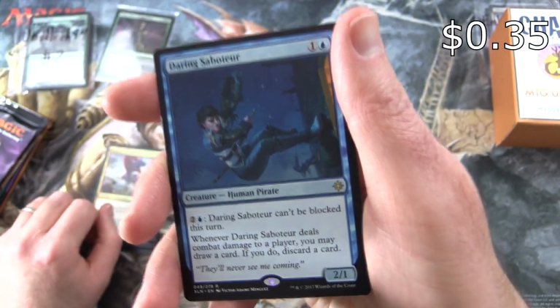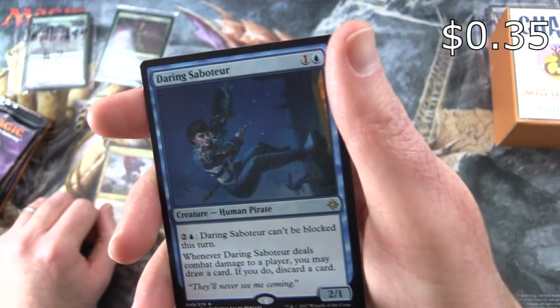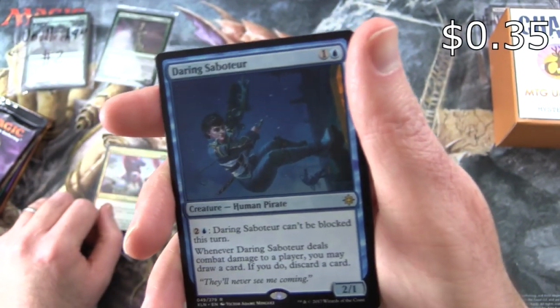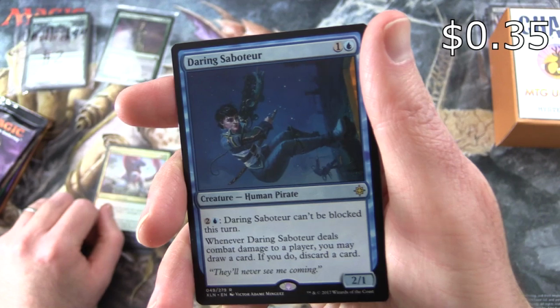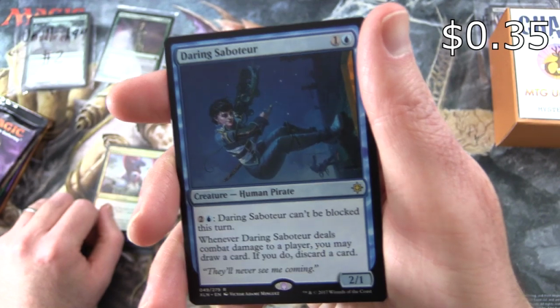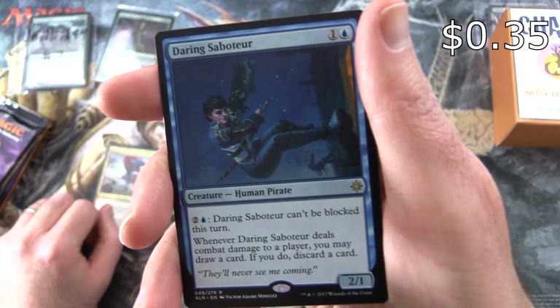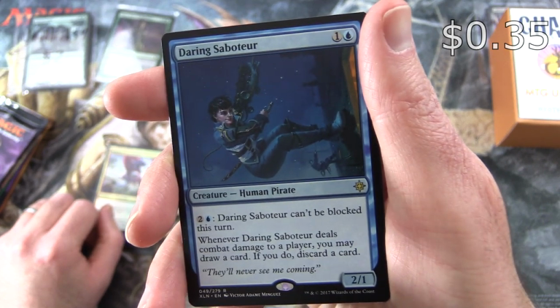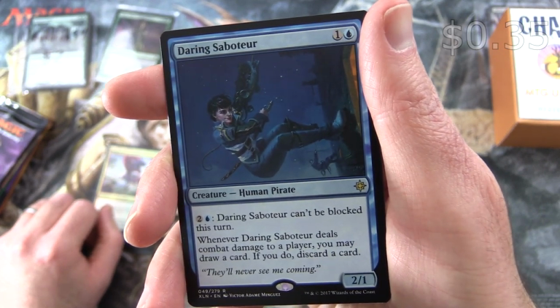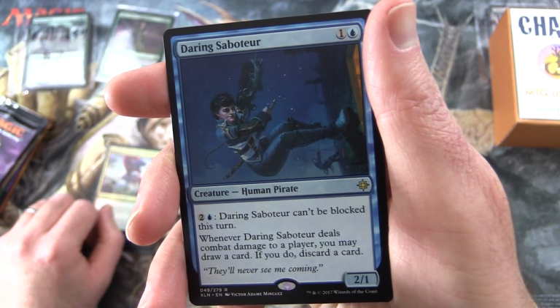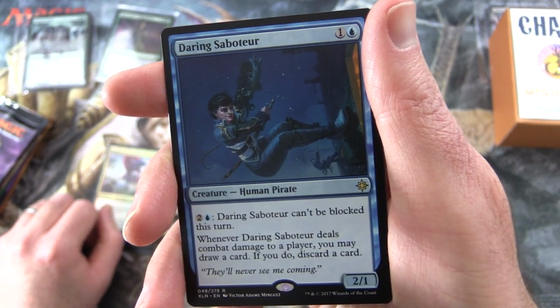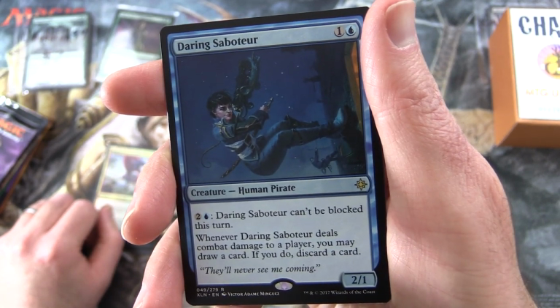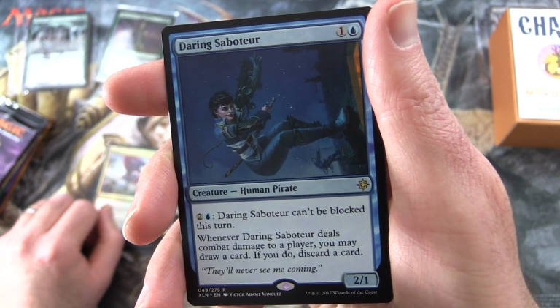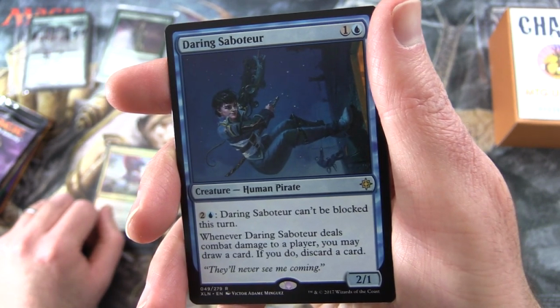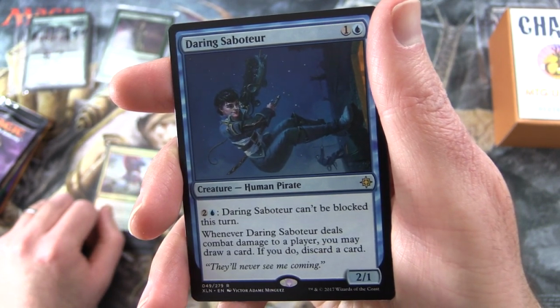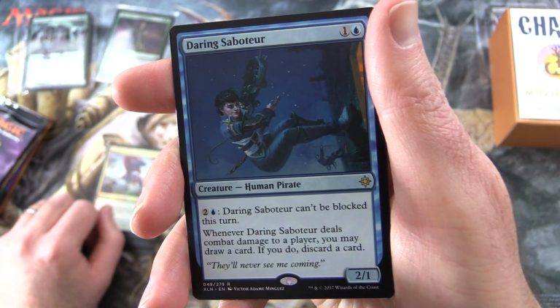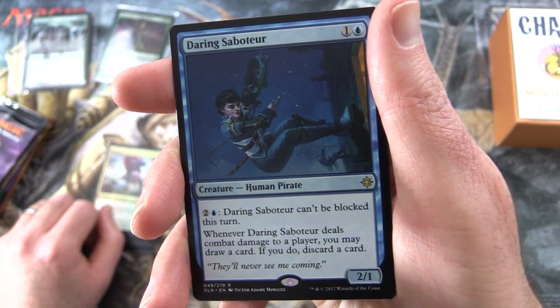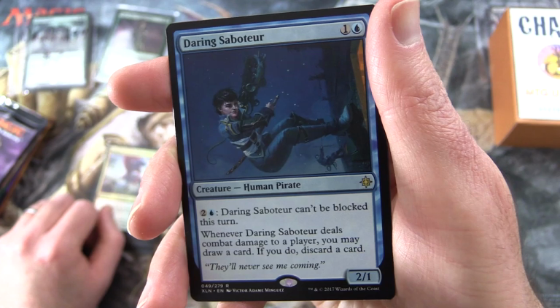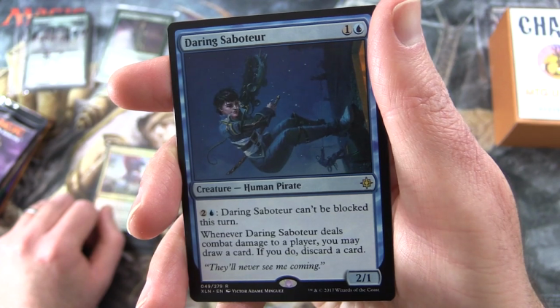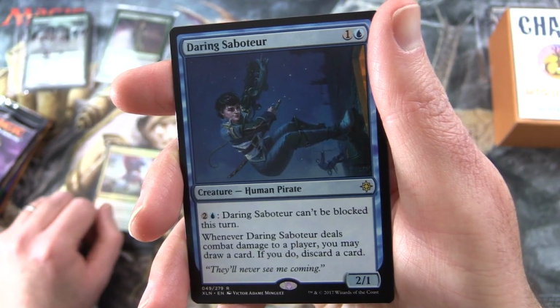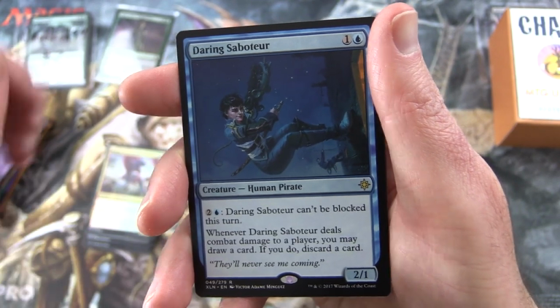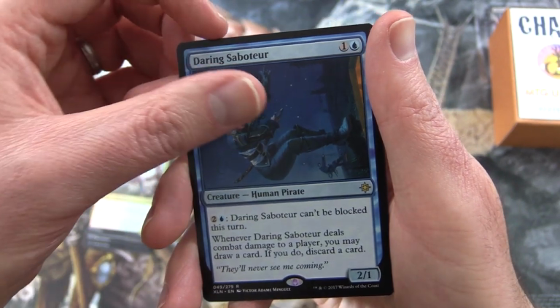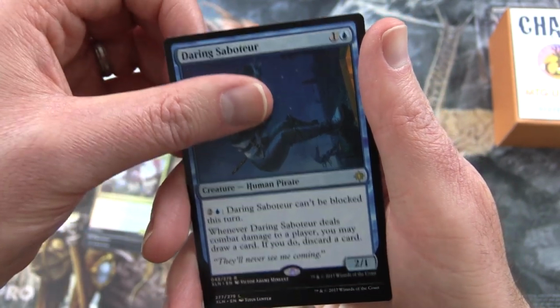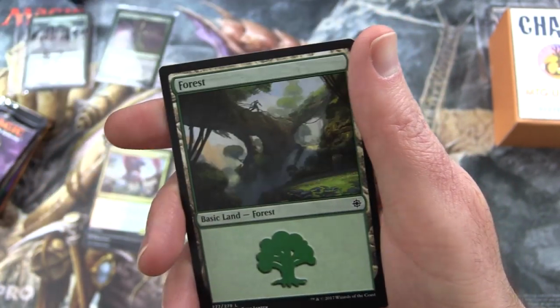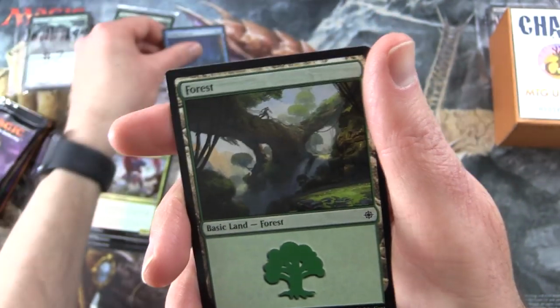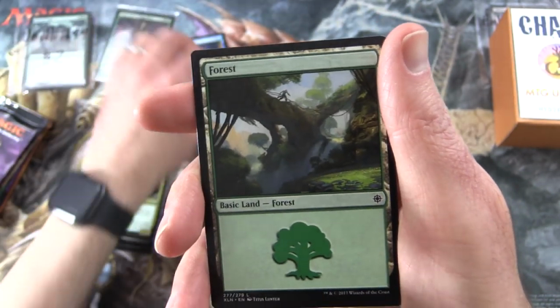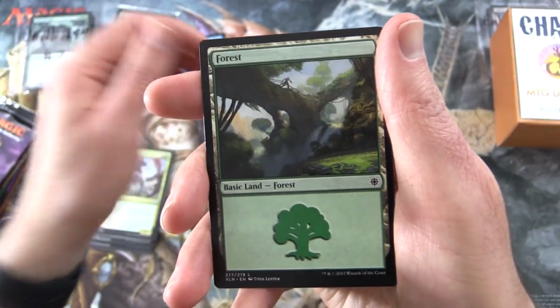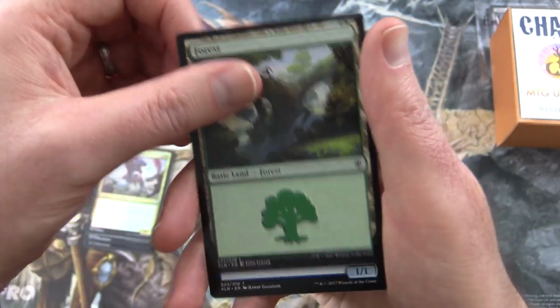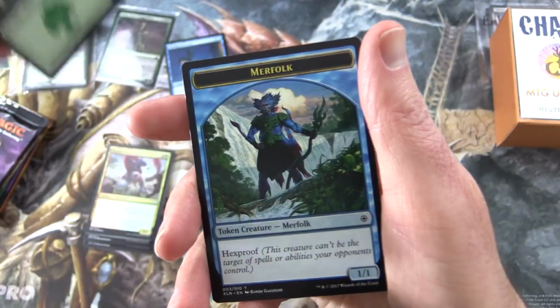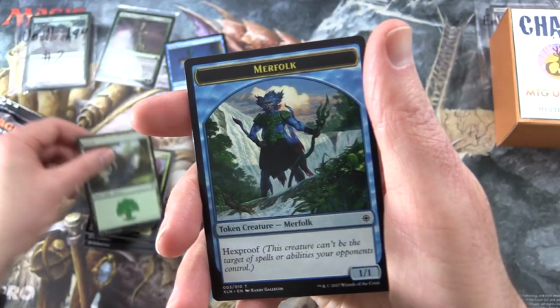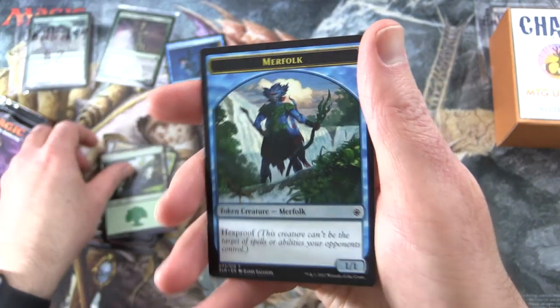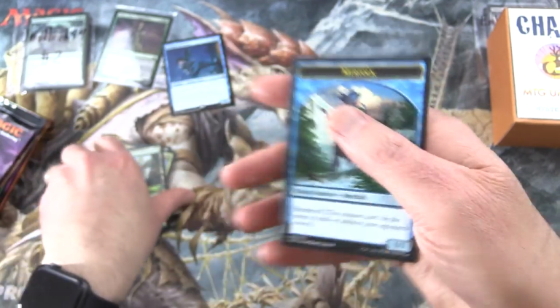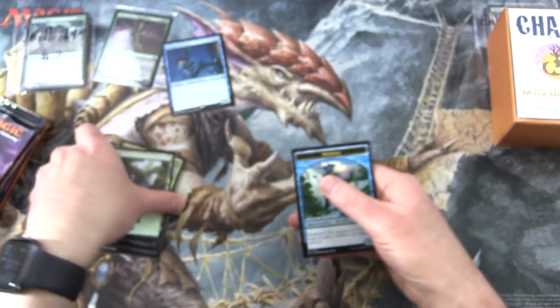Creature Human Pirate, 2/1 for two. Pay two and a blue — it can't be blocked this turn. And whenever it deals combat damage to a player, you may draw a card; if you do, discard a card. And a Forest and a Merfolk token.